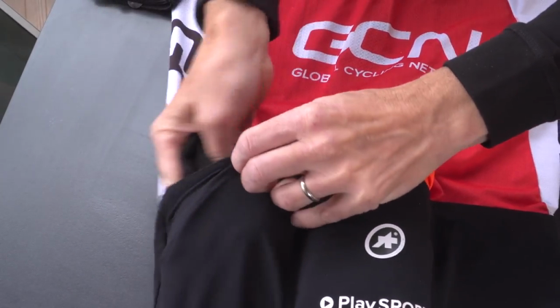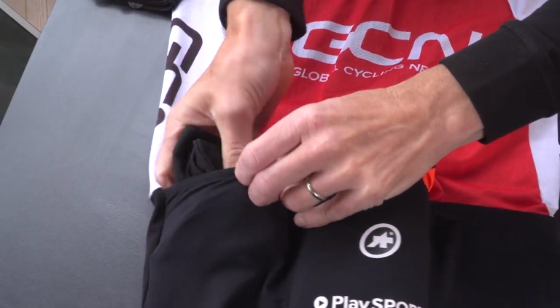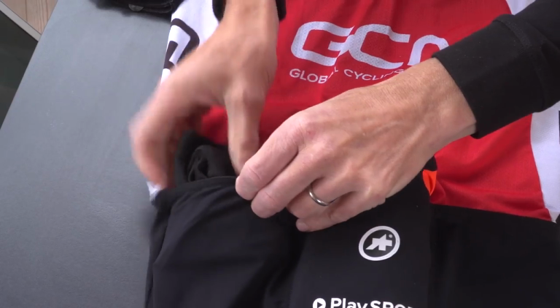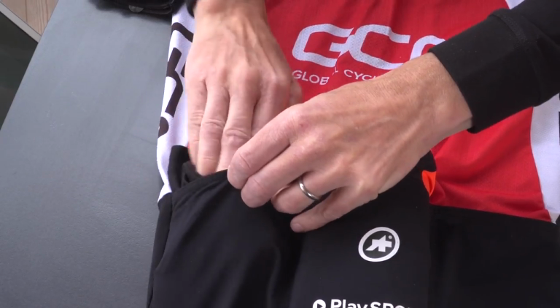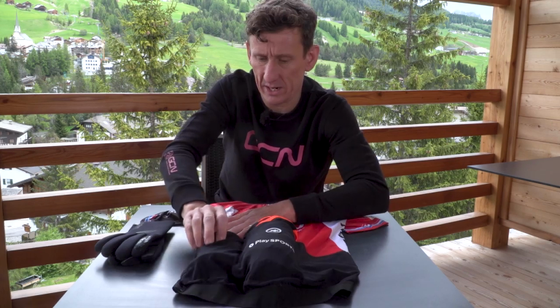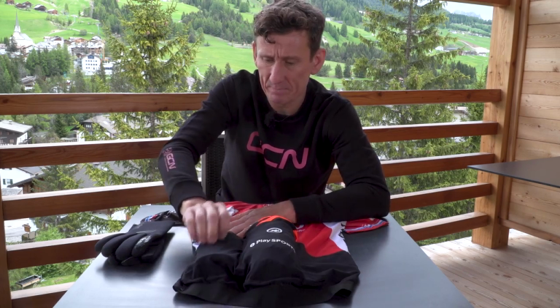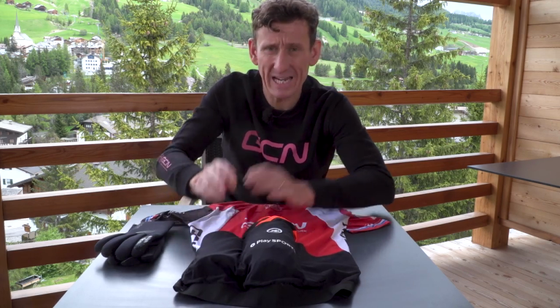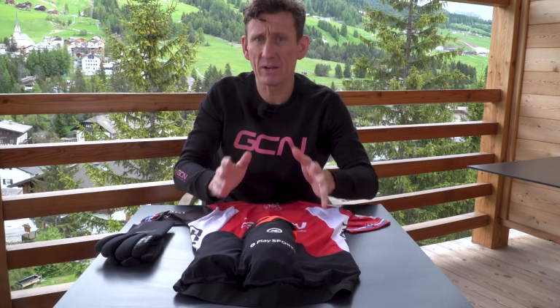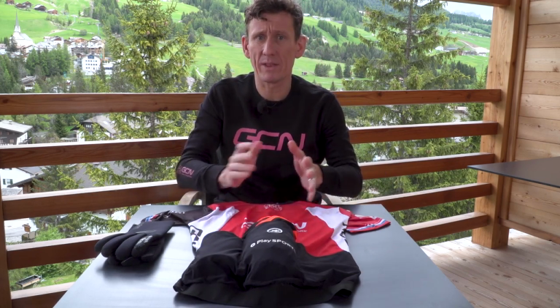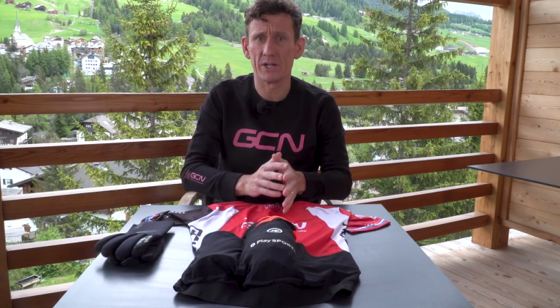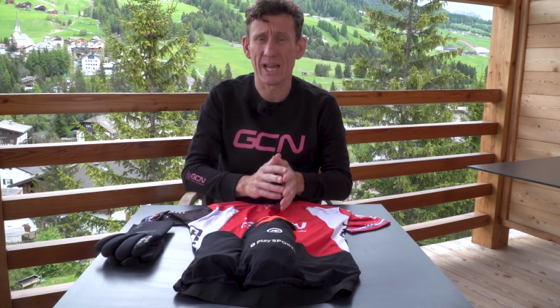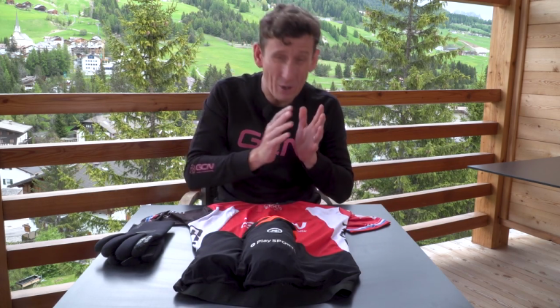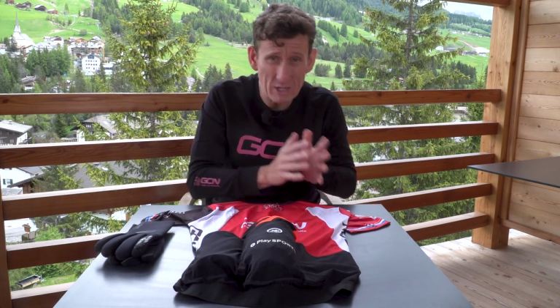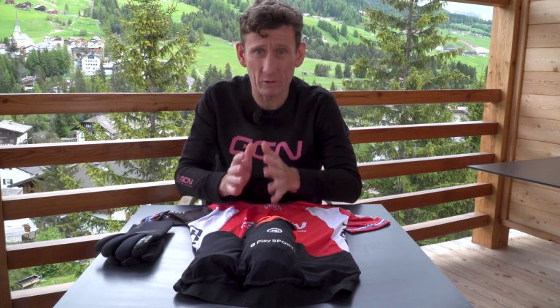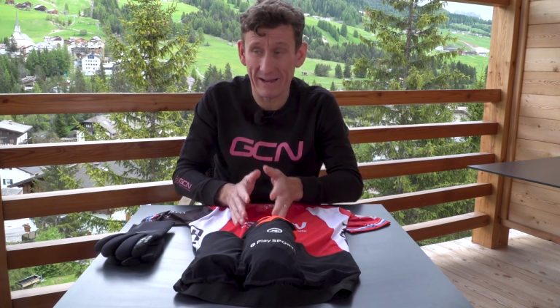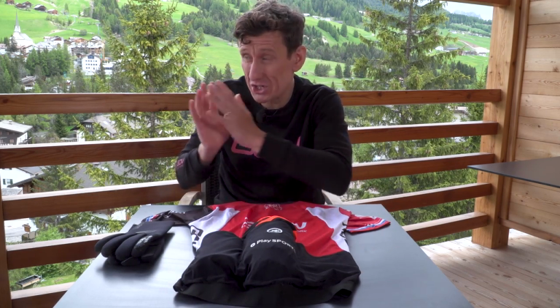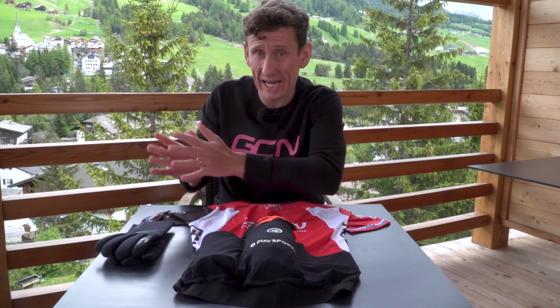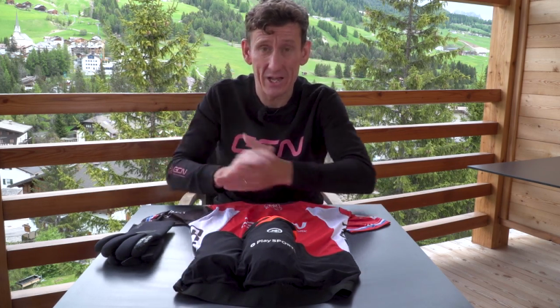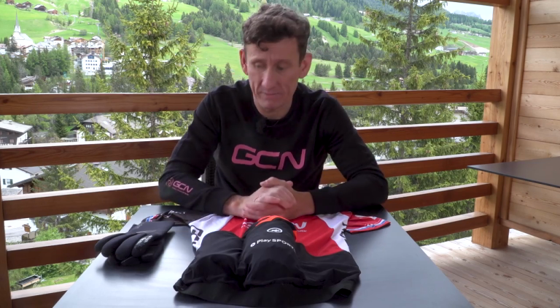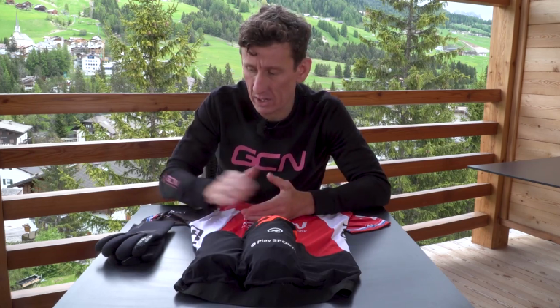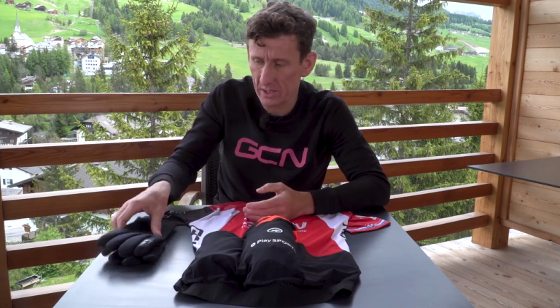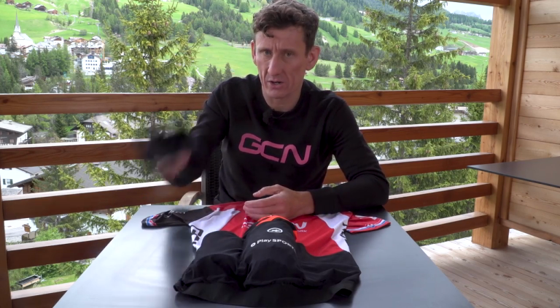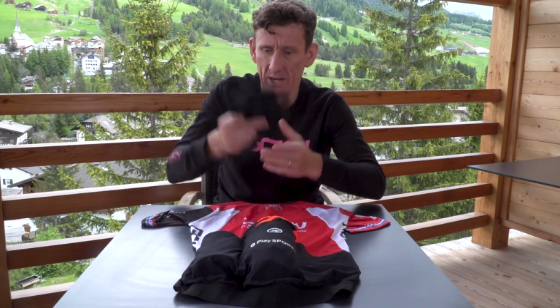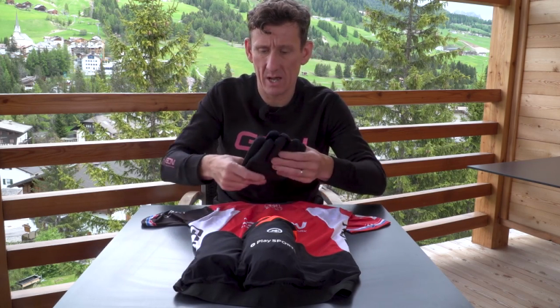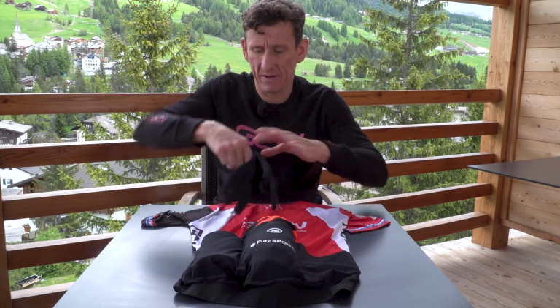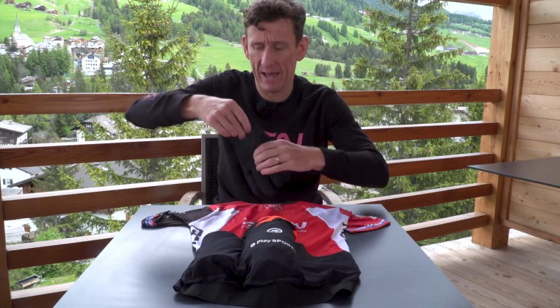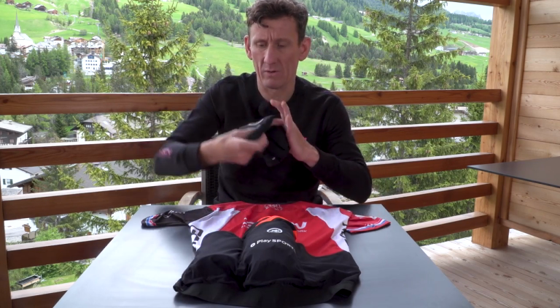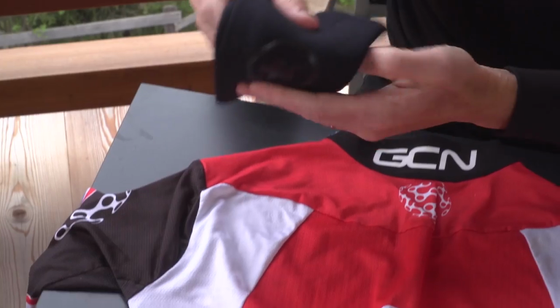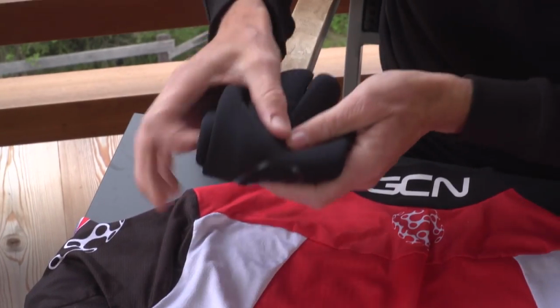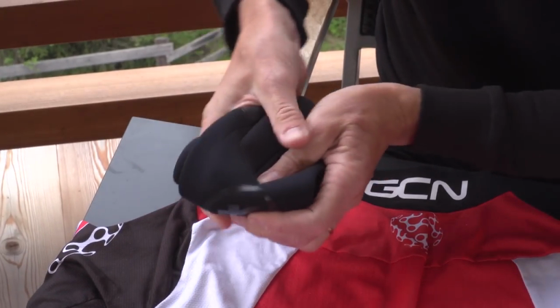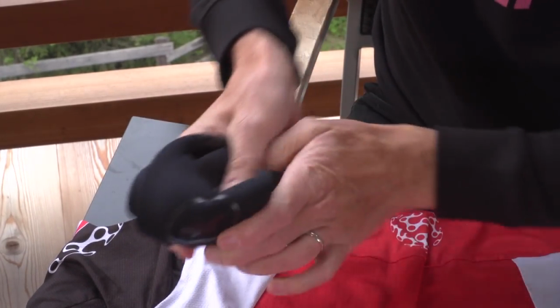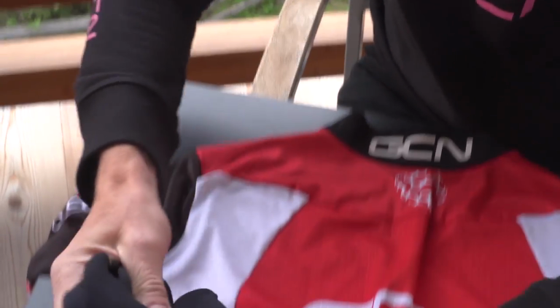Depending on the weather conditions — and always before a big event, check the weather forecast — a good place for a pair of light gloves as well.